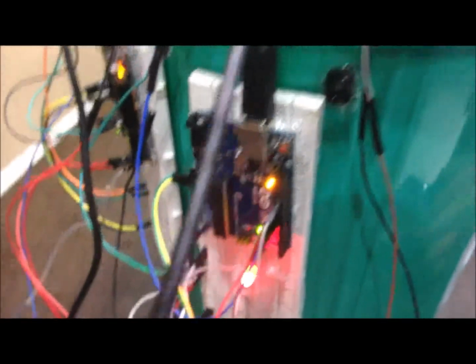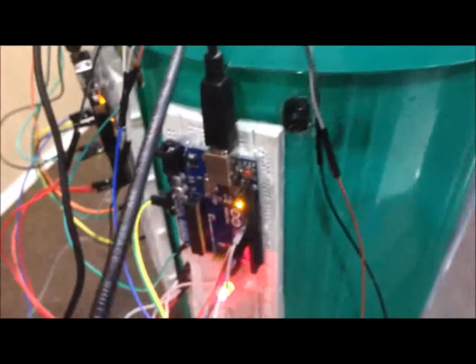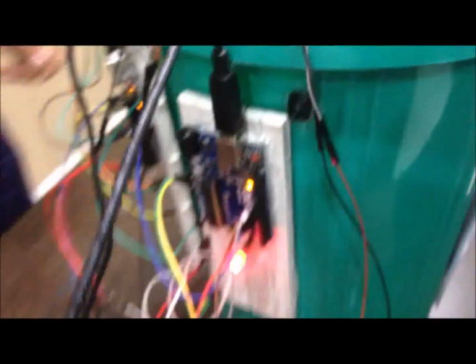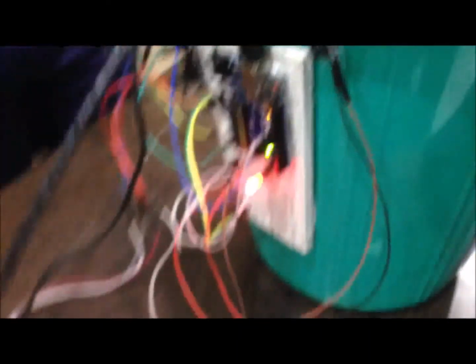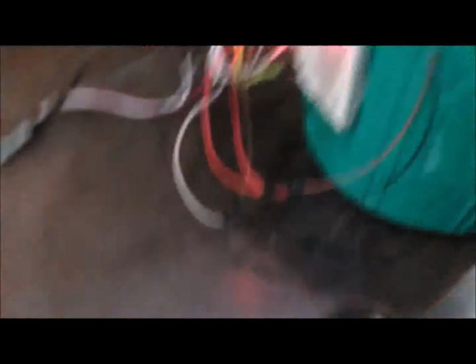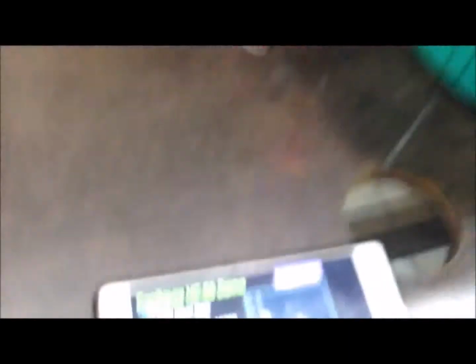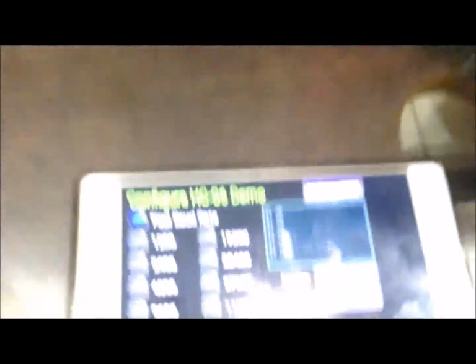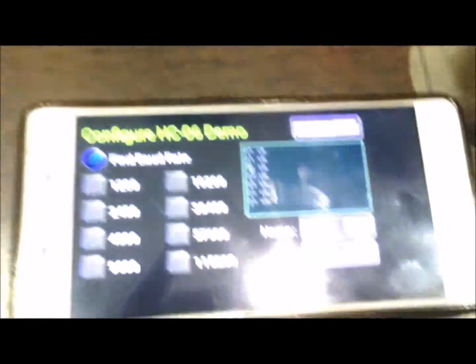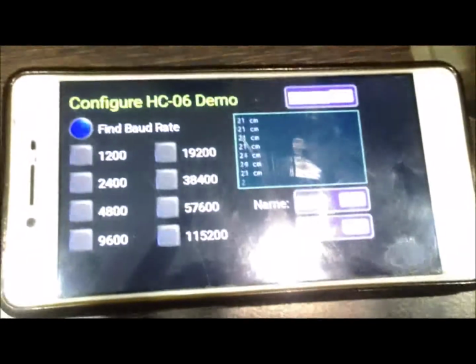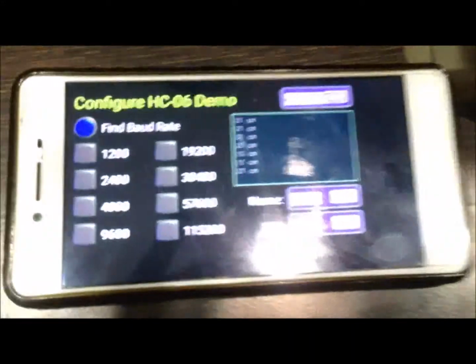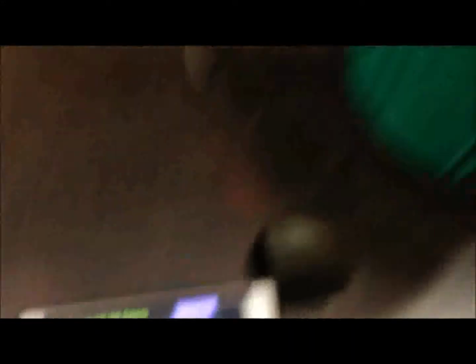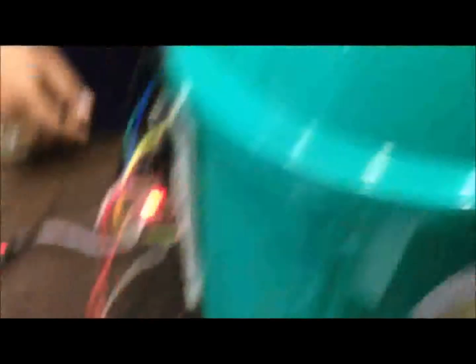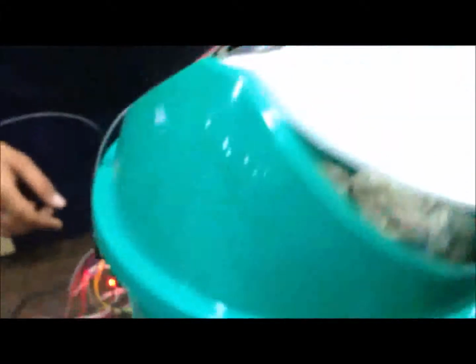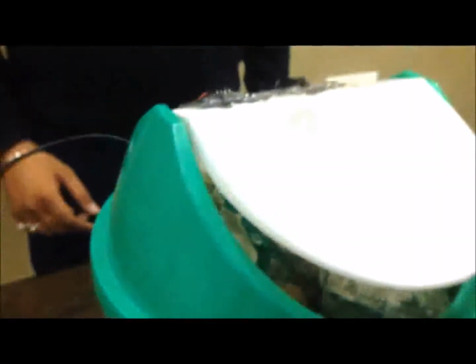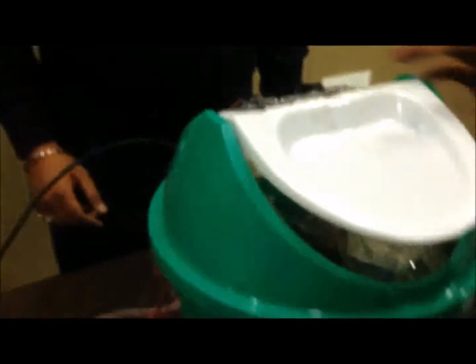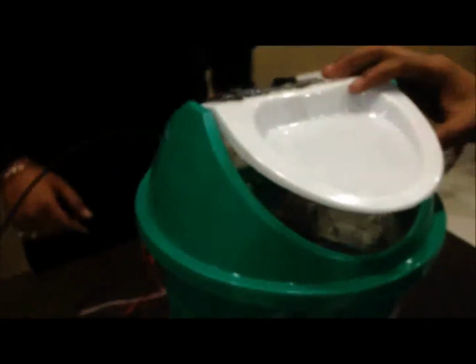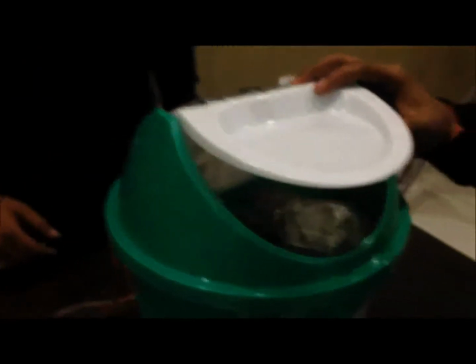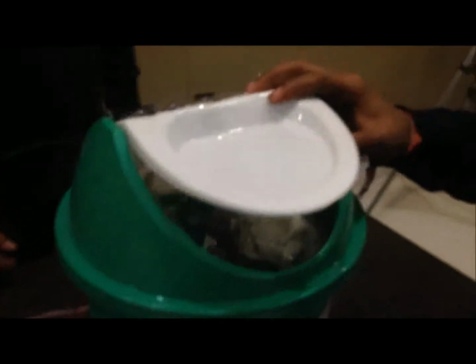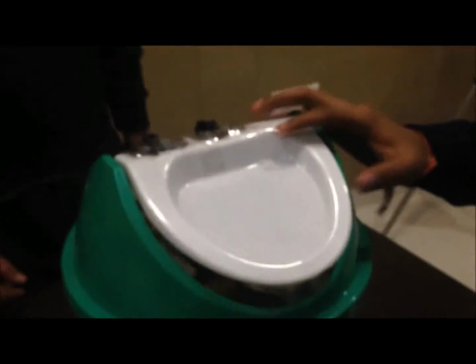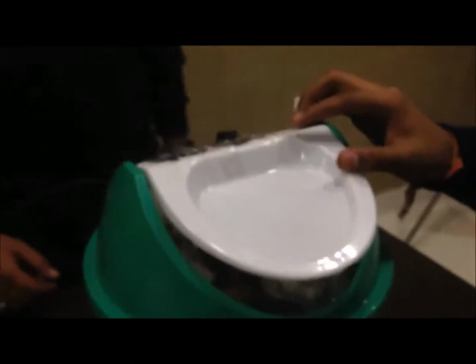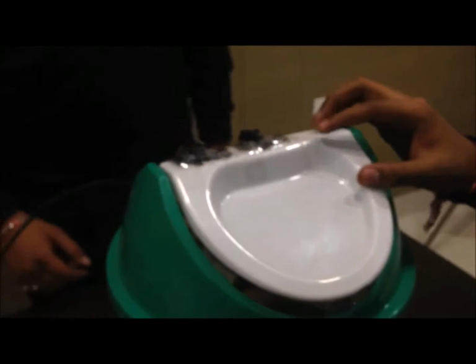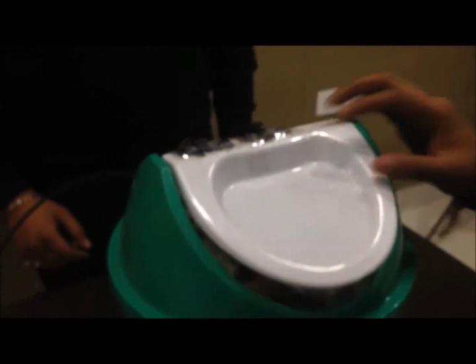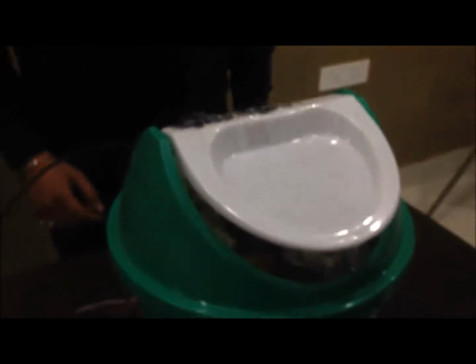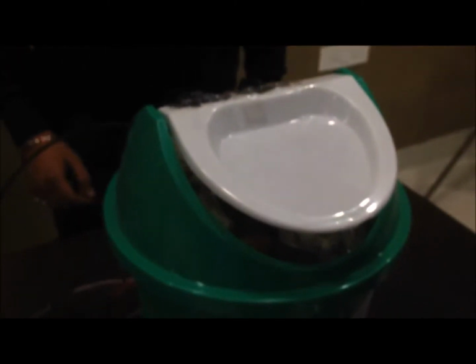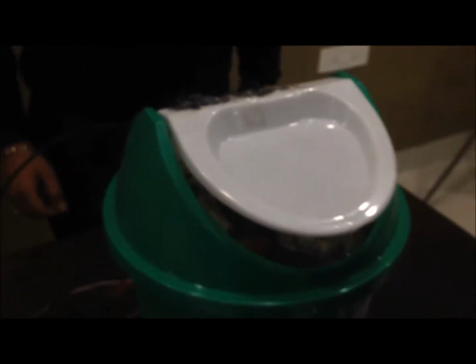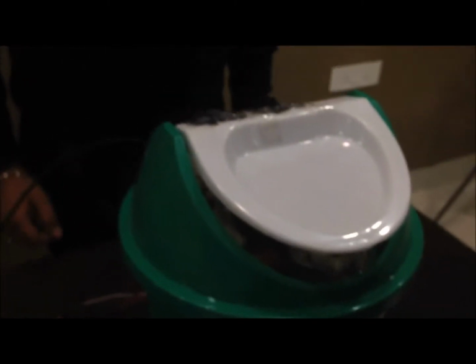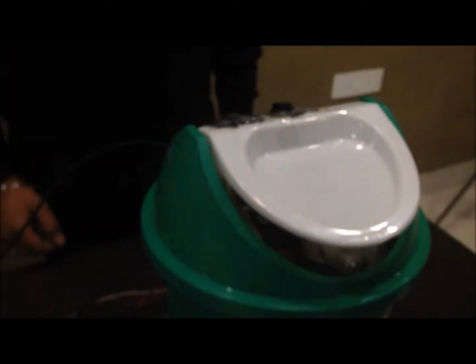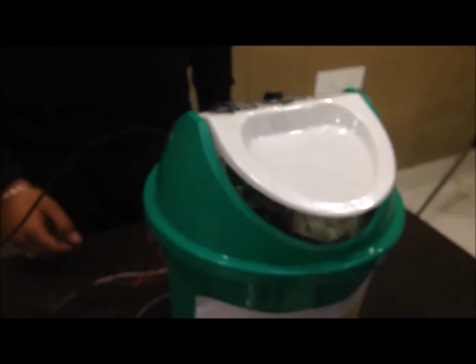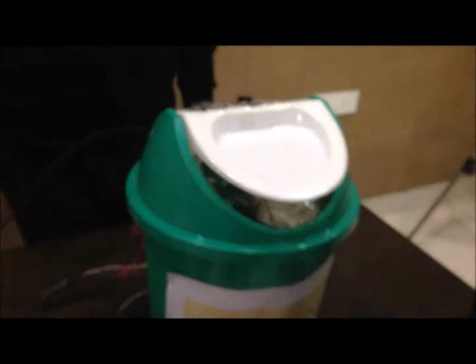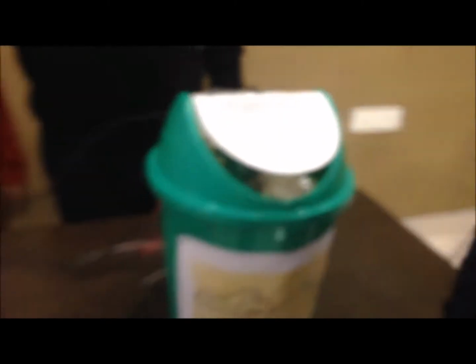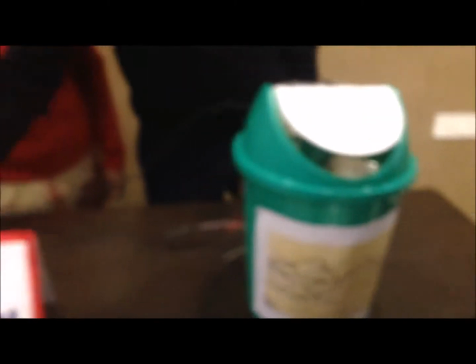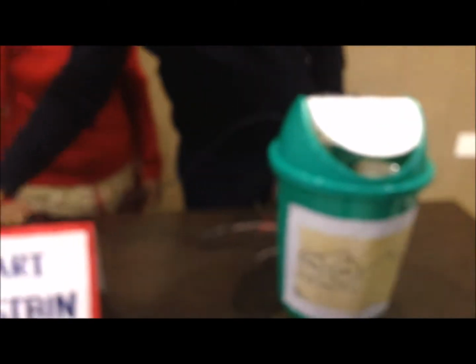As you can see, when the dustbin's fullness reaches the threshold, it starts beeping, indicating that we have to empty the garbage.